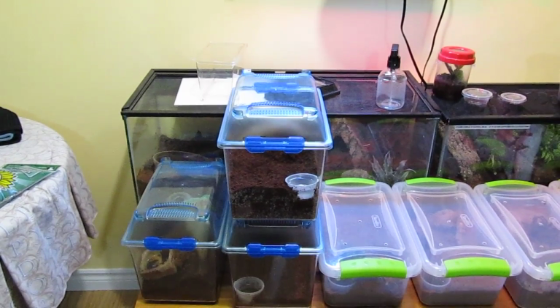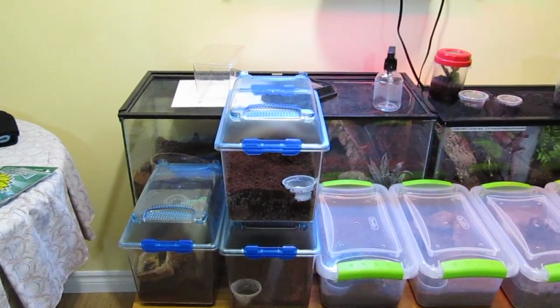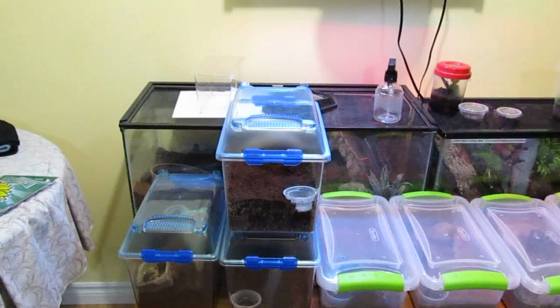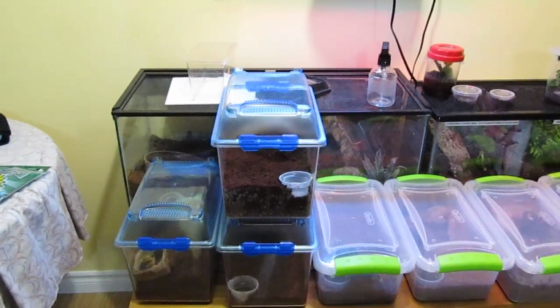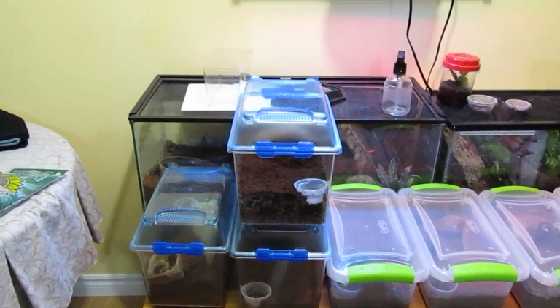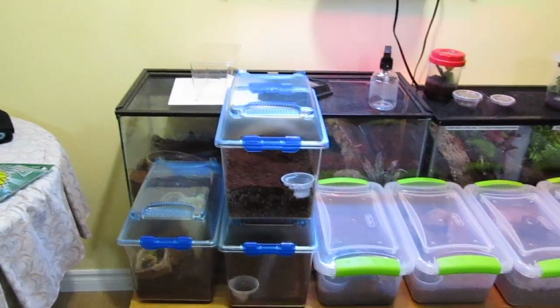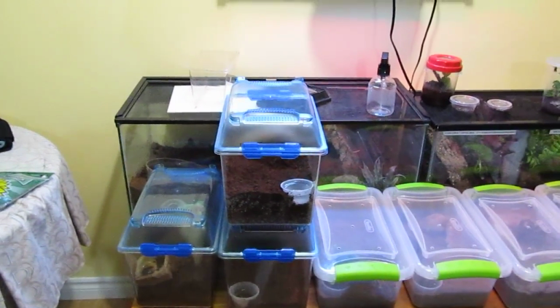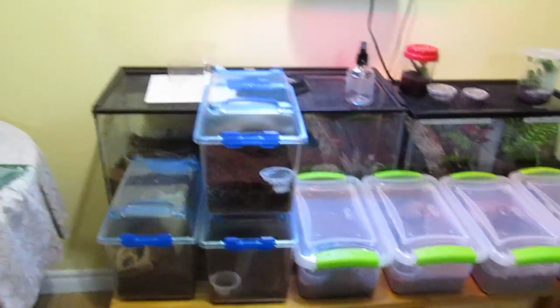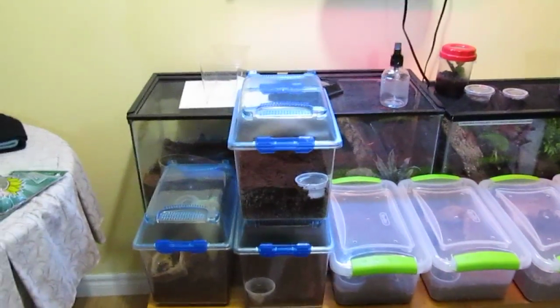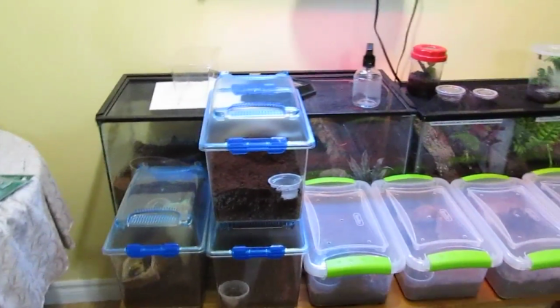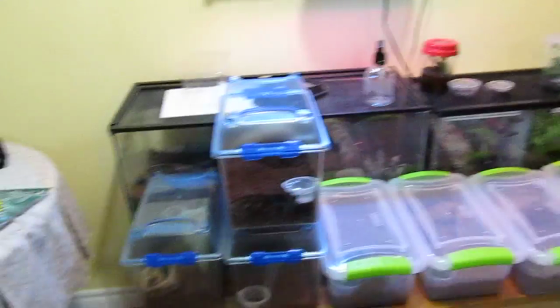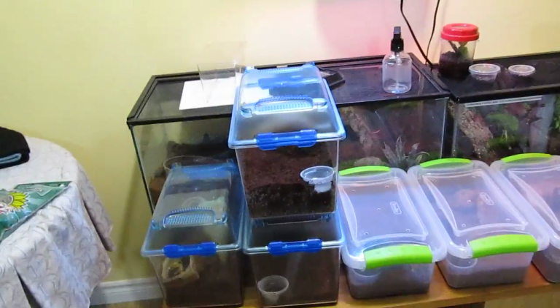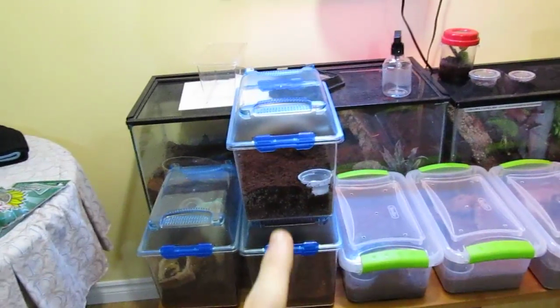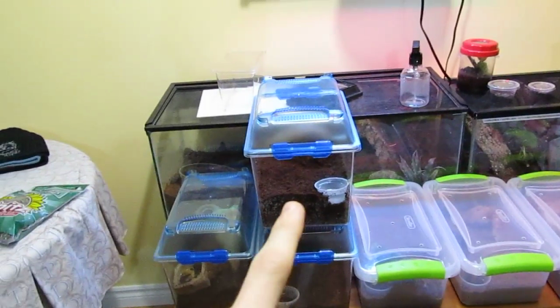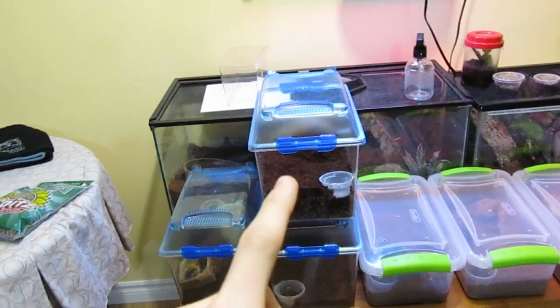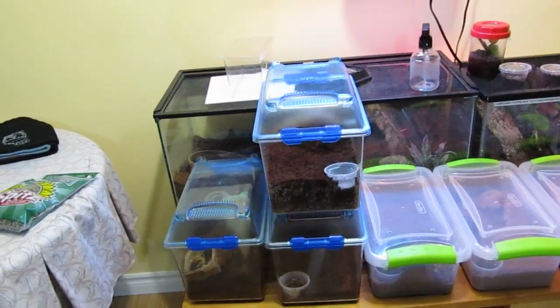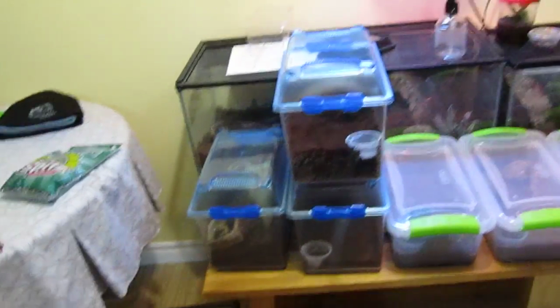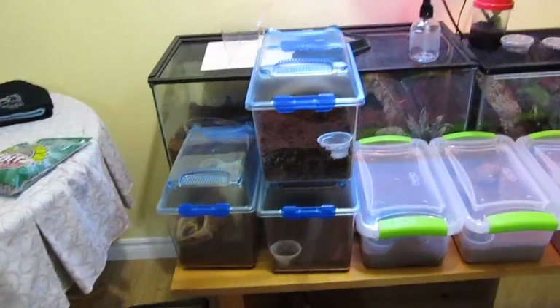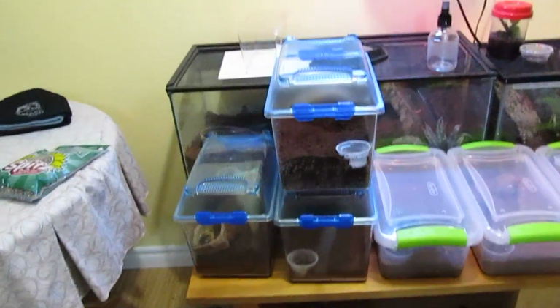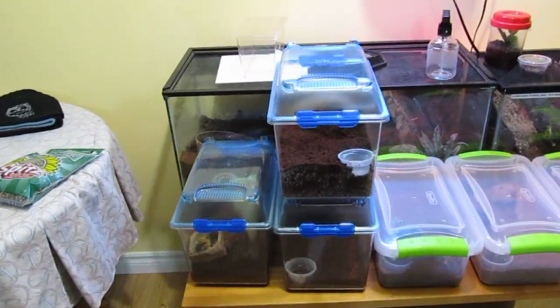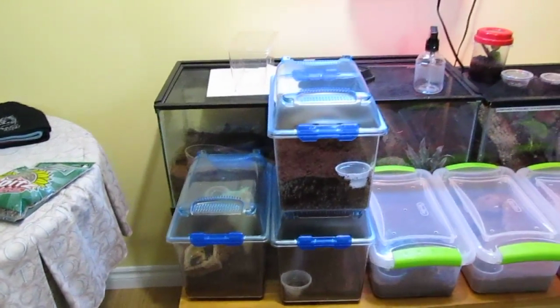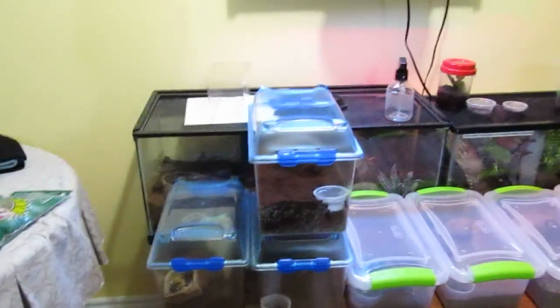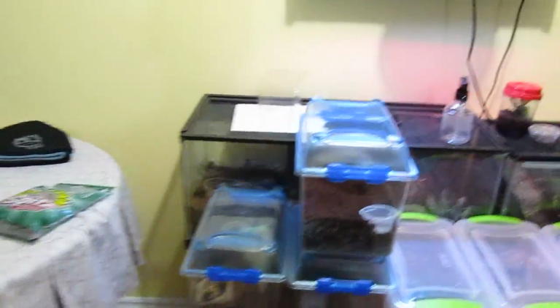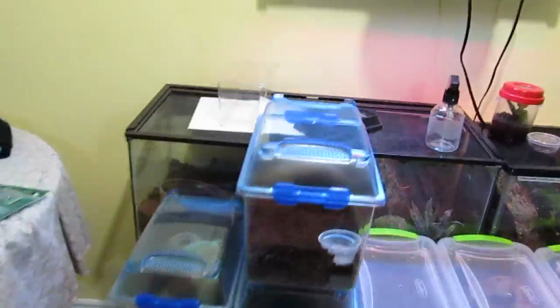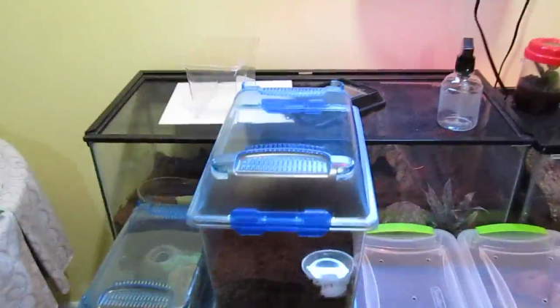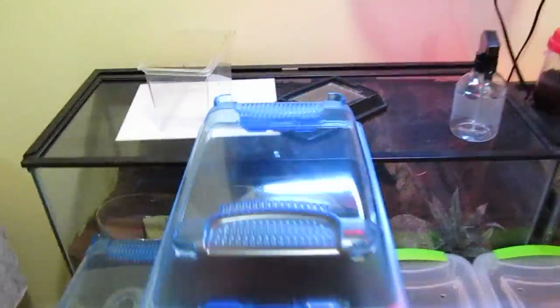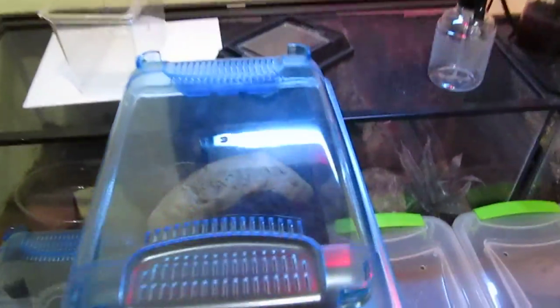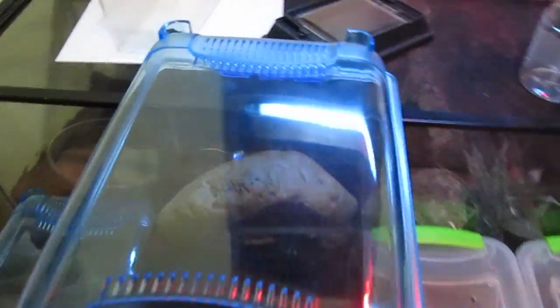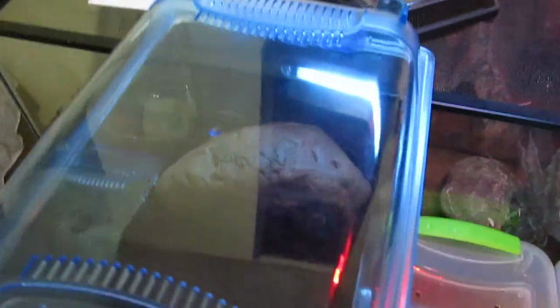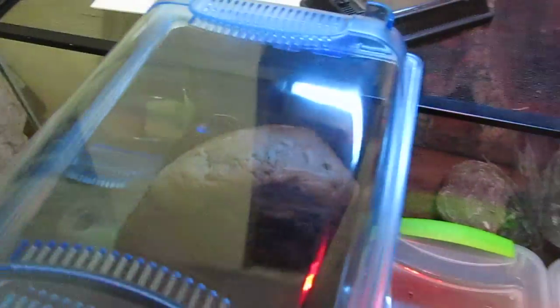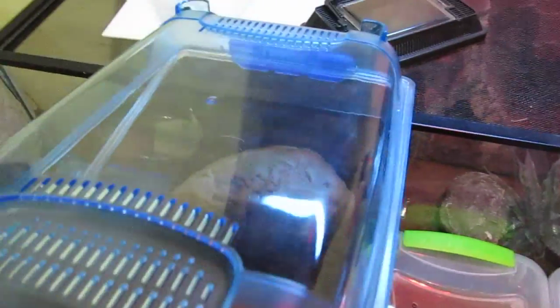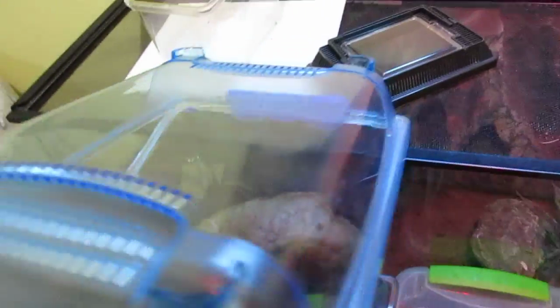Hey guys, what's up? So if you notice, there's a new box. I got a new tee, and I got this for my birthday.